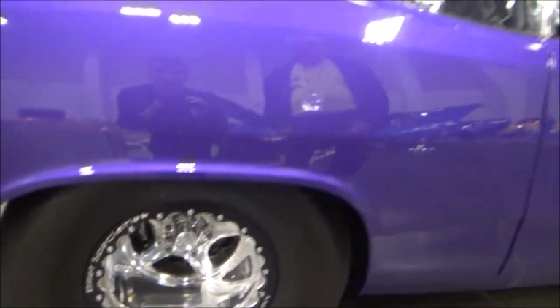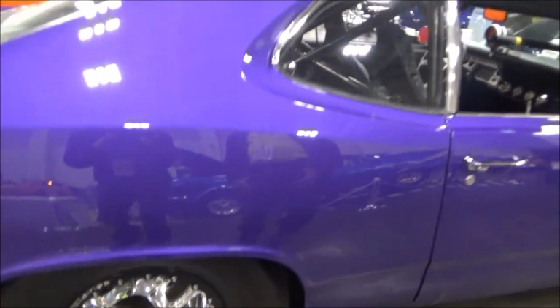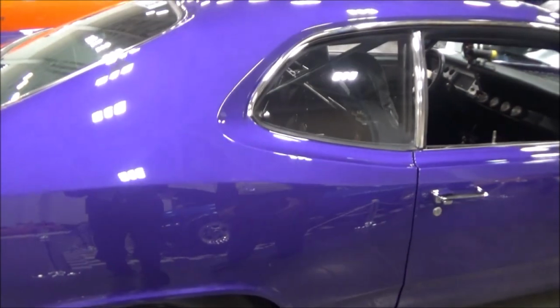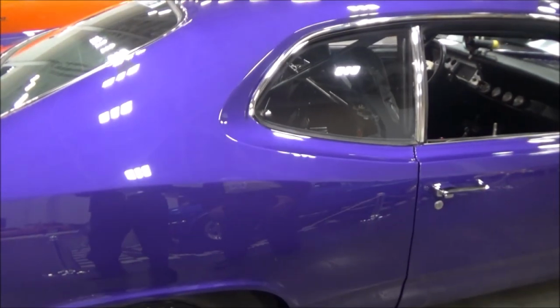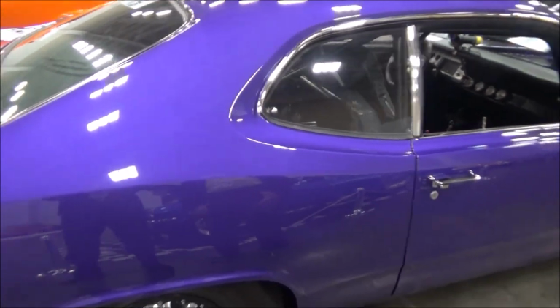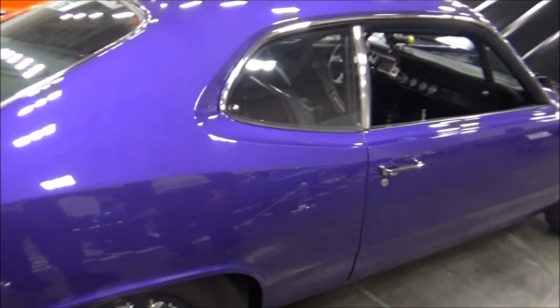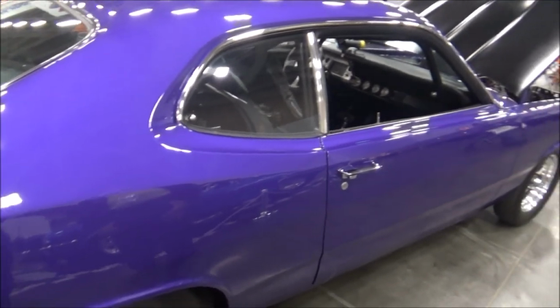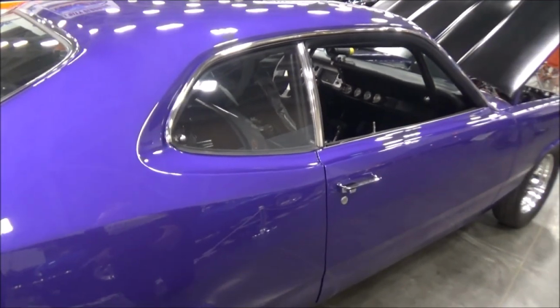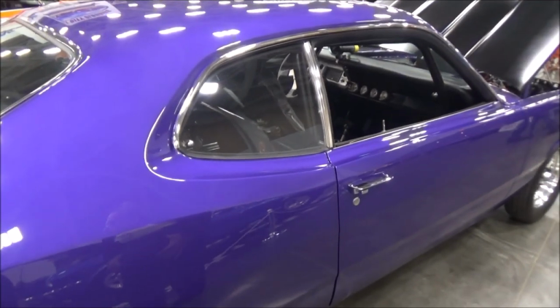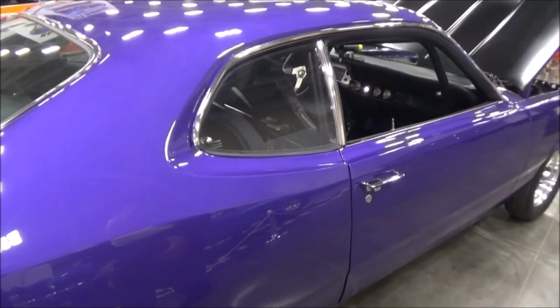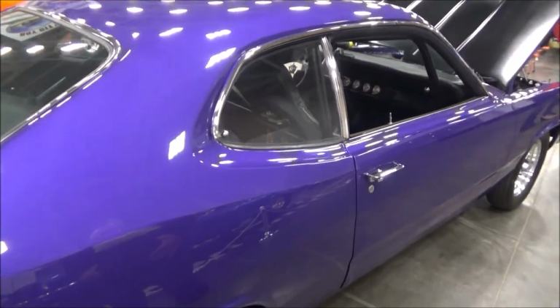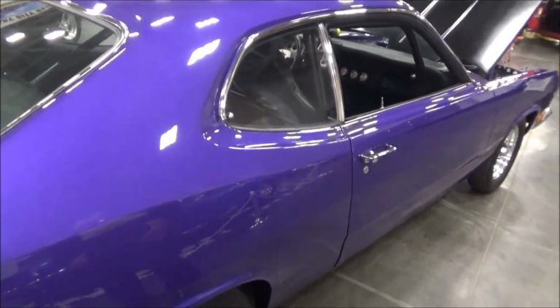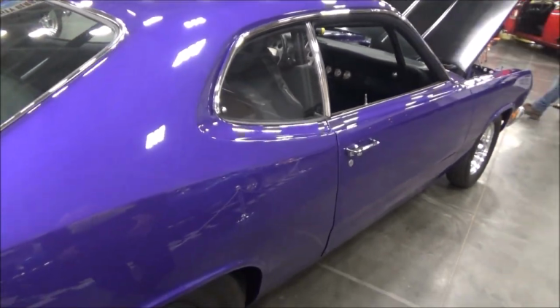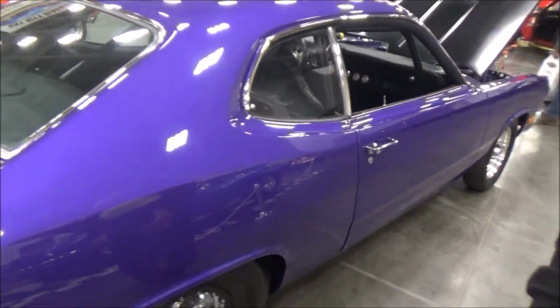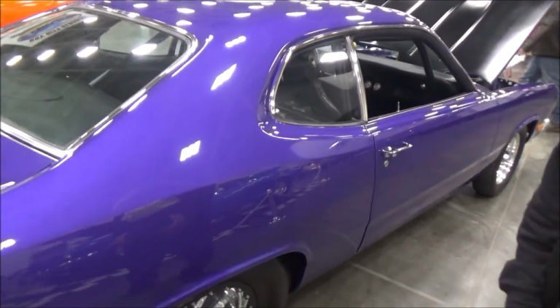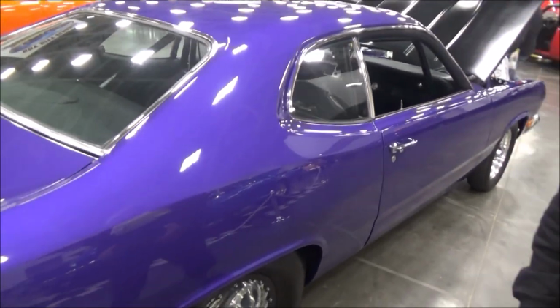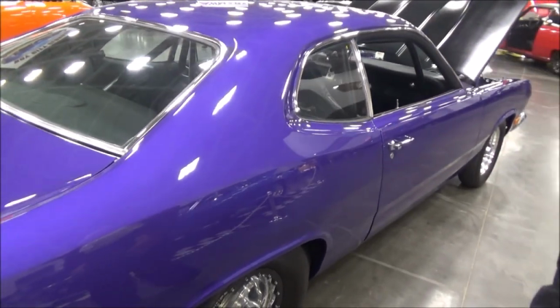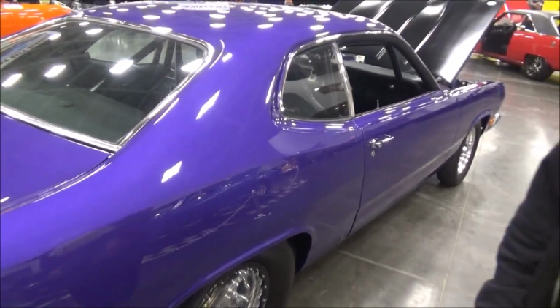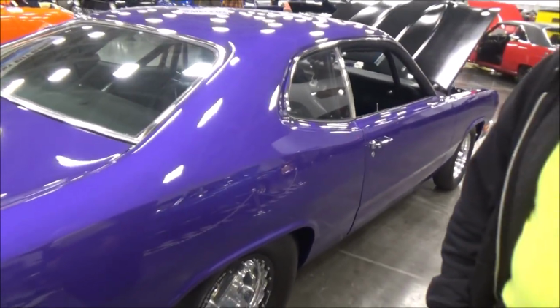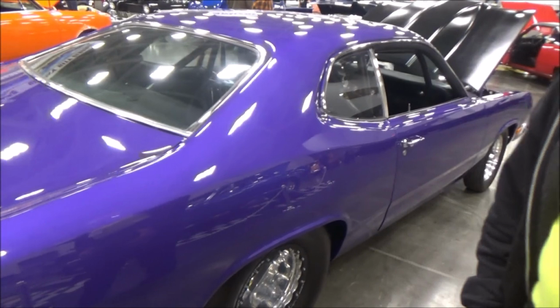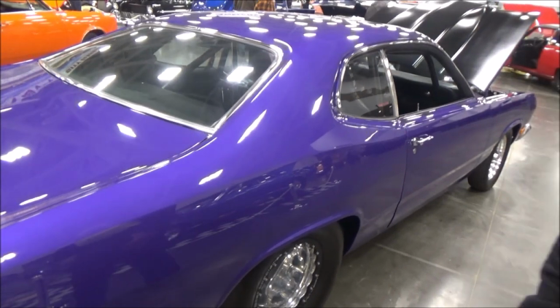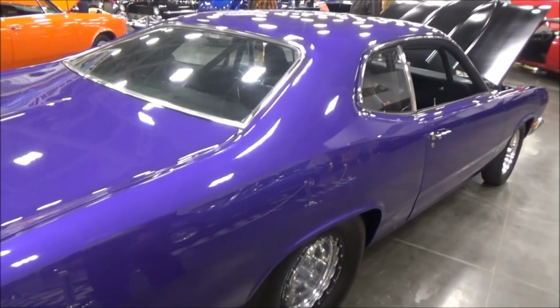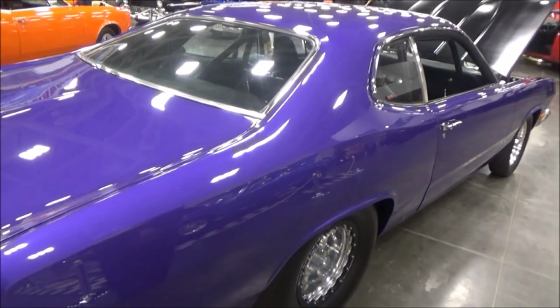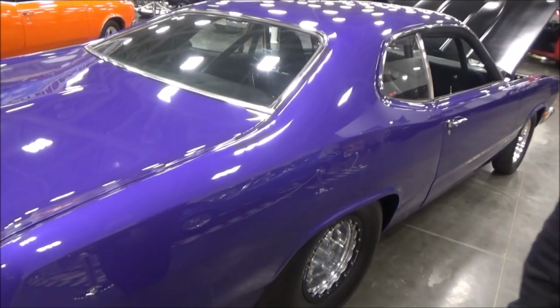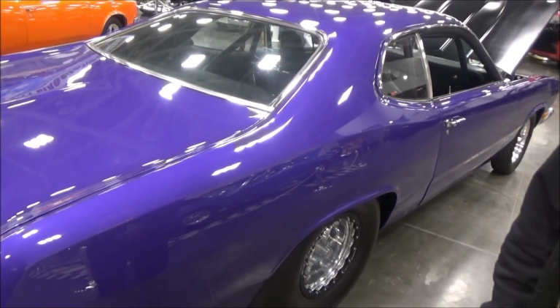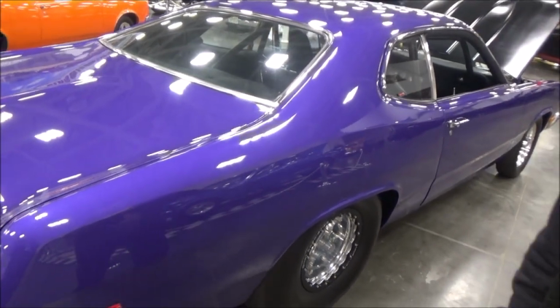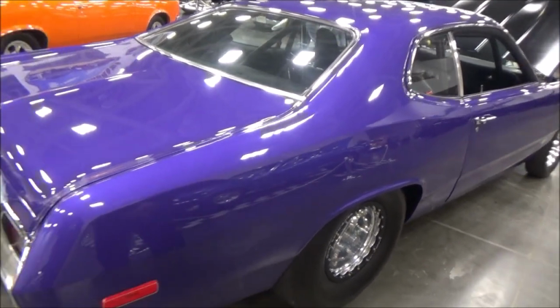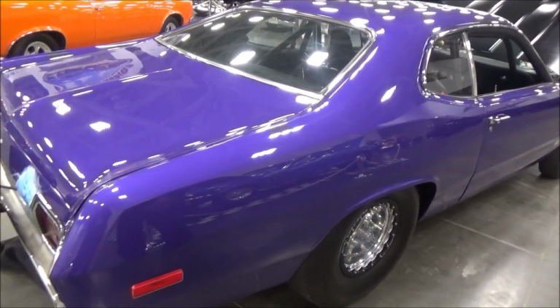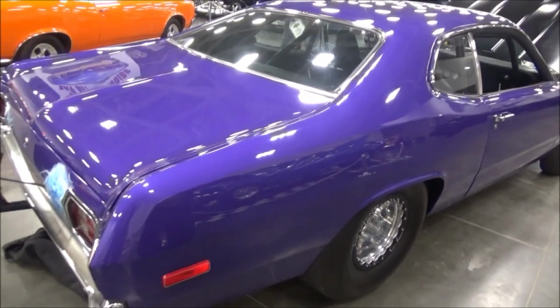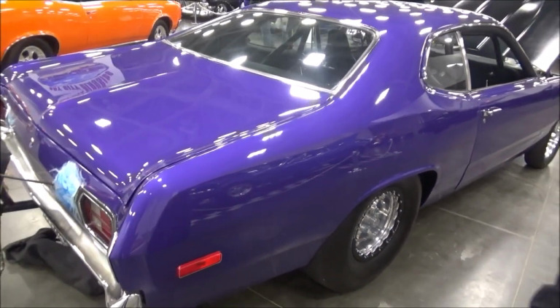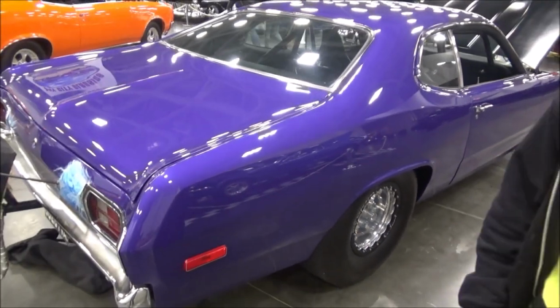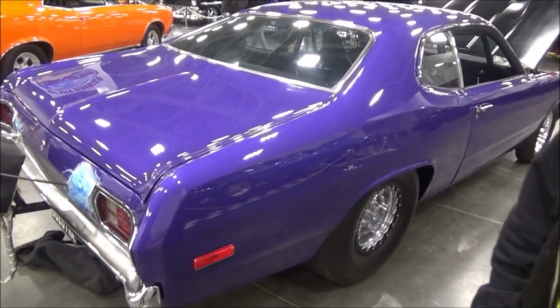Just got it back on the road in July. It was two years and two months. Who did the paint? CDS in Manassas, Virginia.